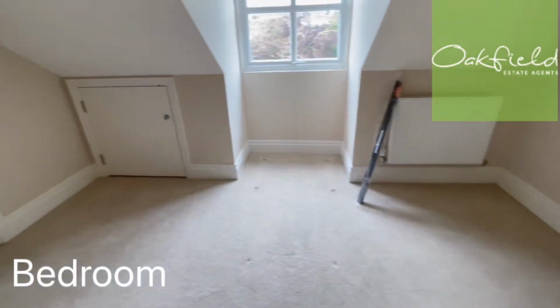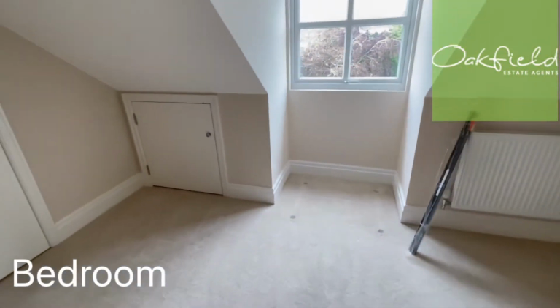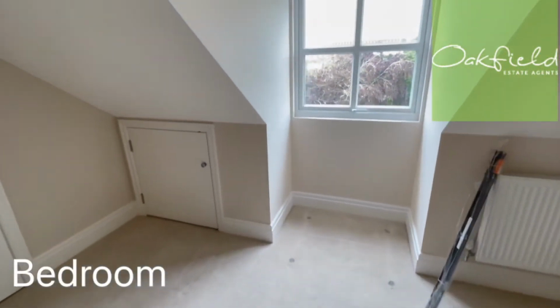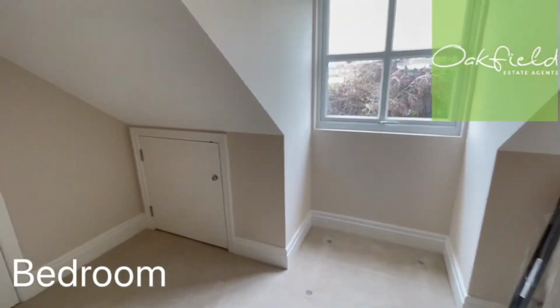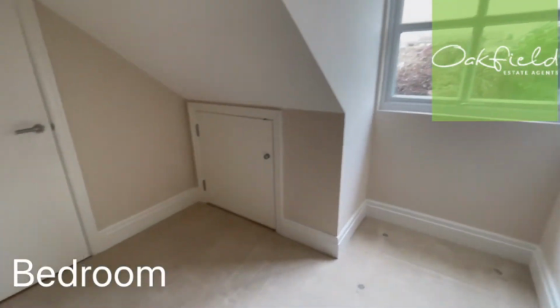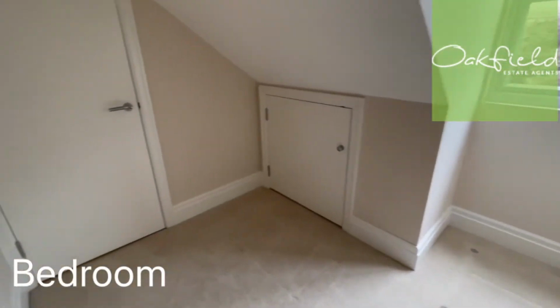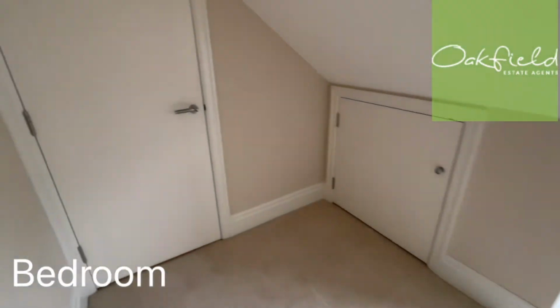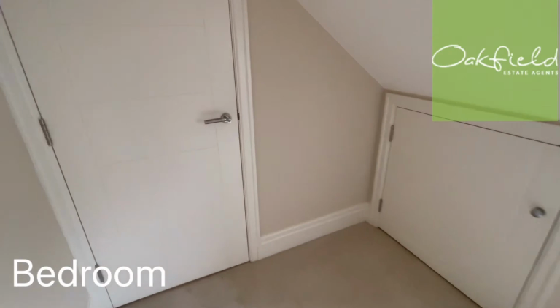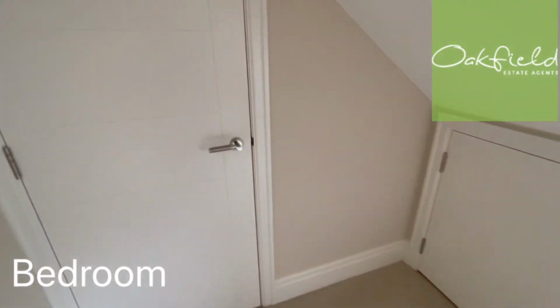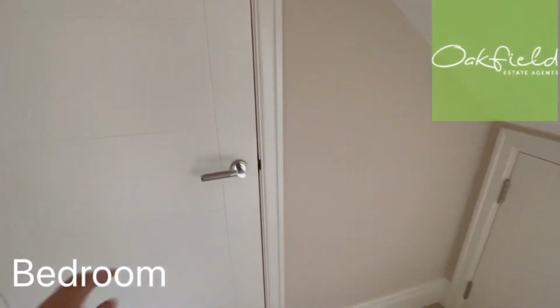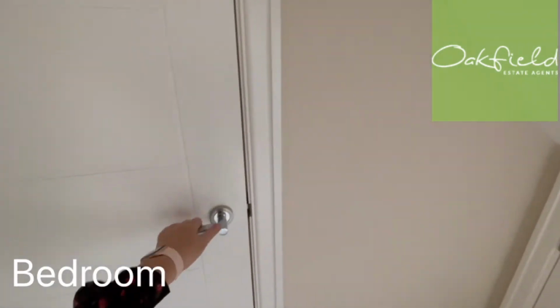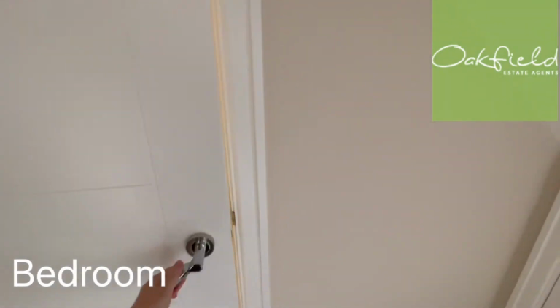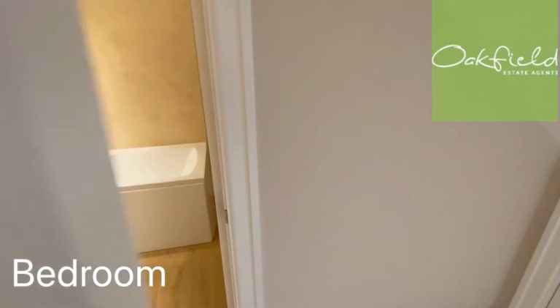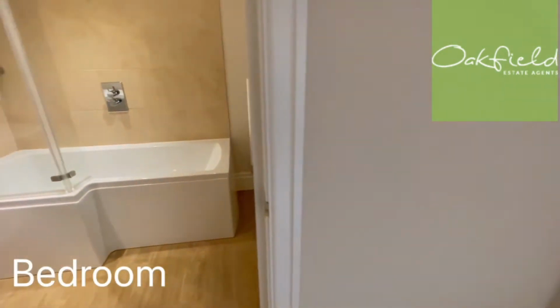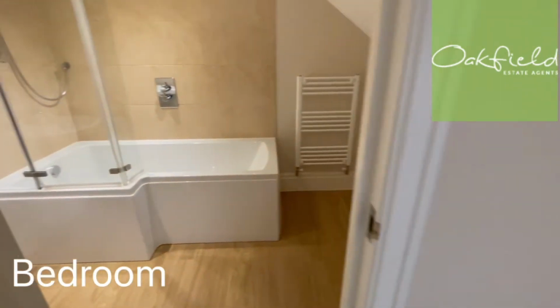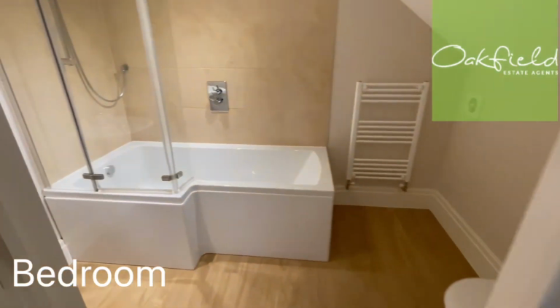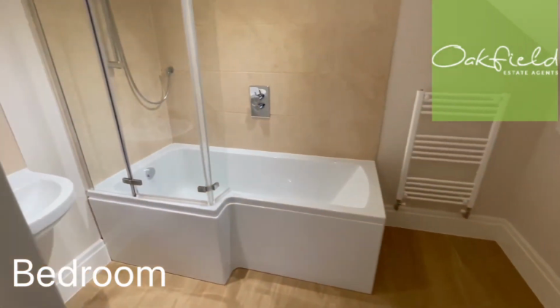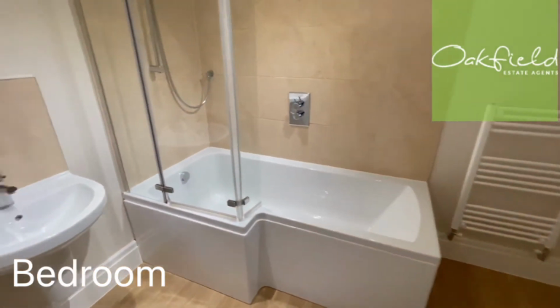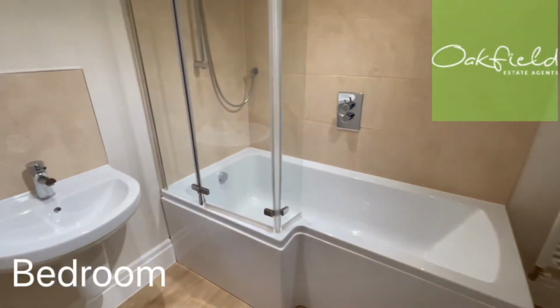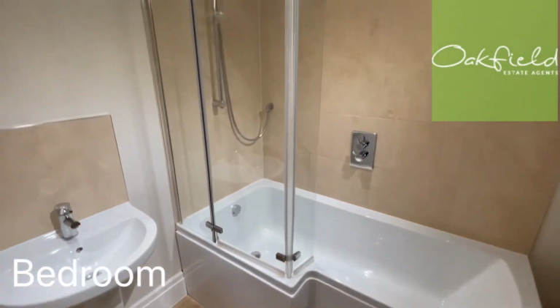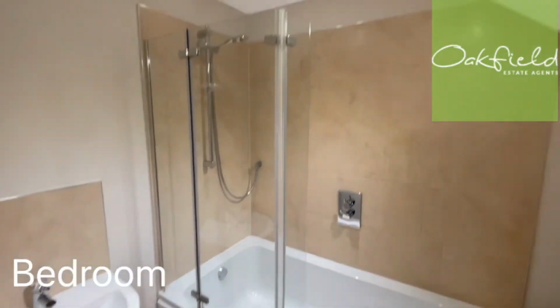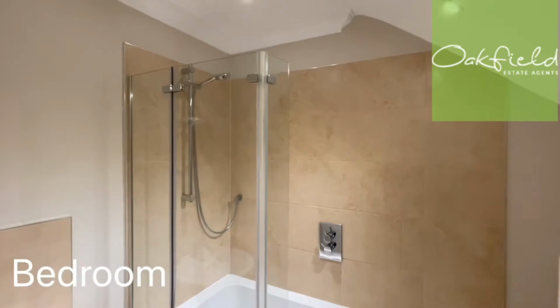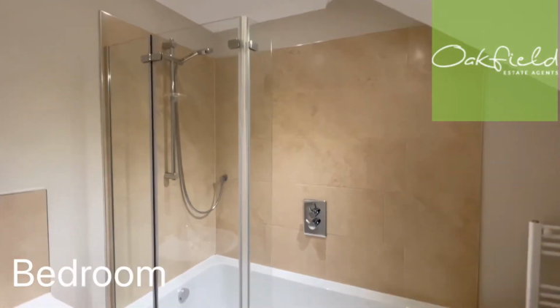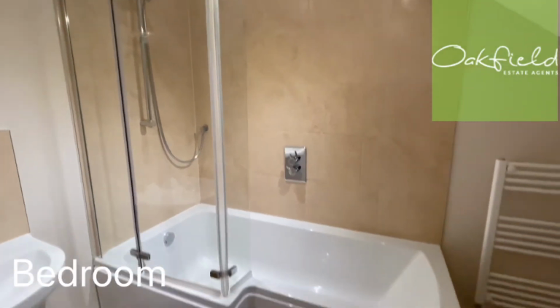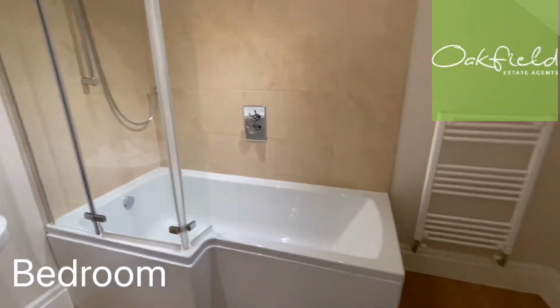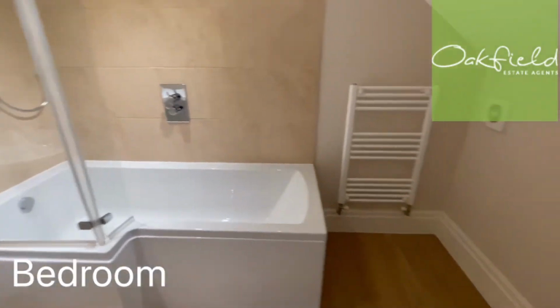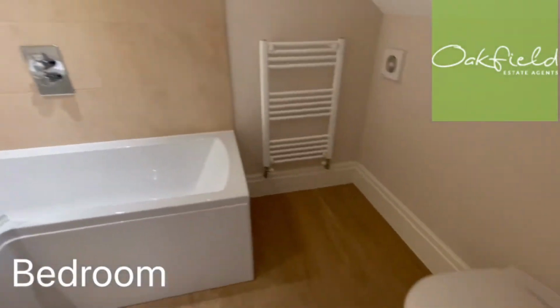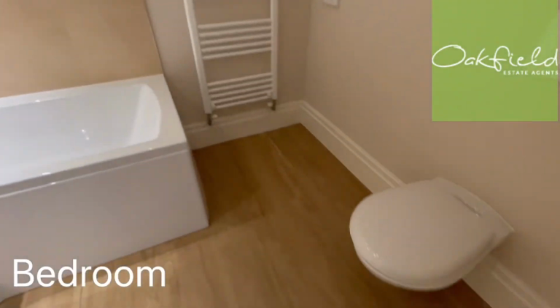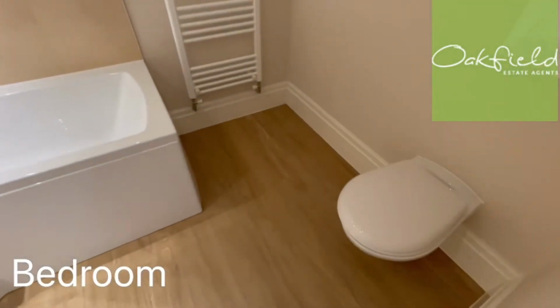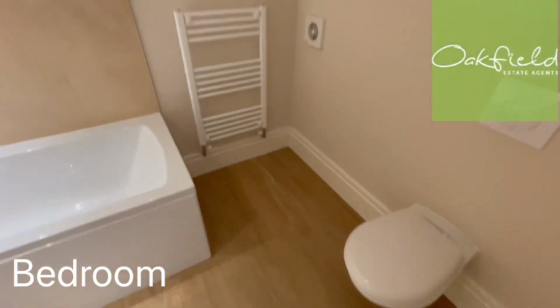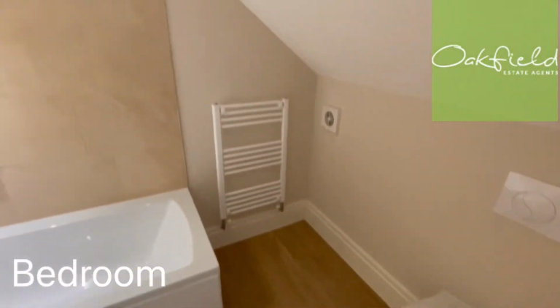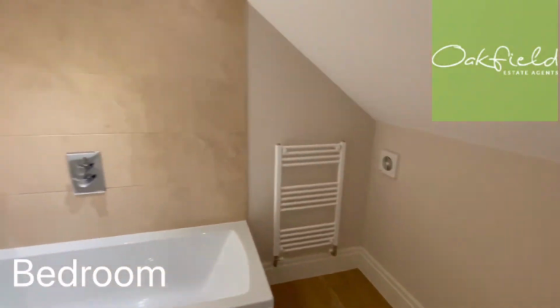We've got storage there in the eaves, and an ensuite bathroom with a shower over a bath — really lovely and modern.